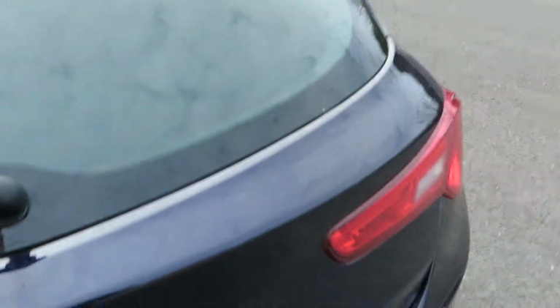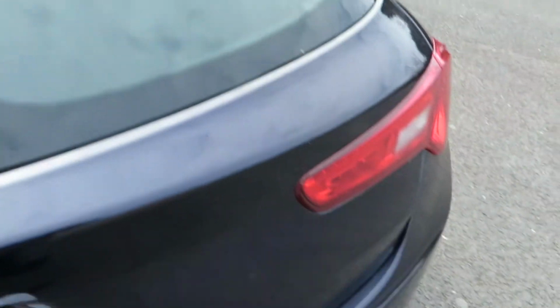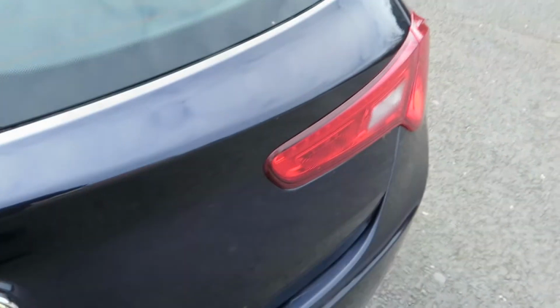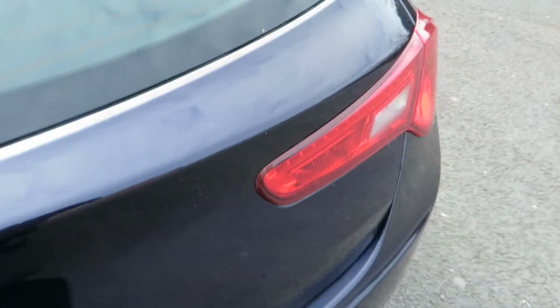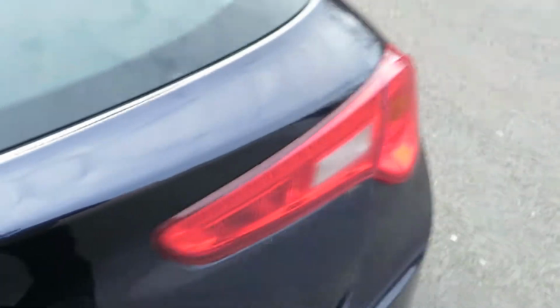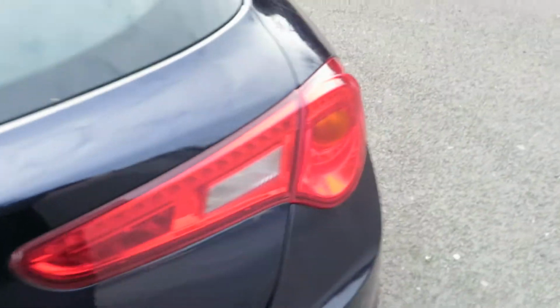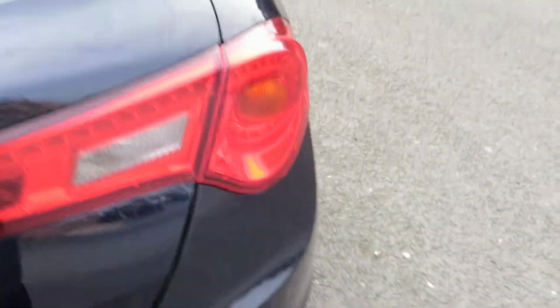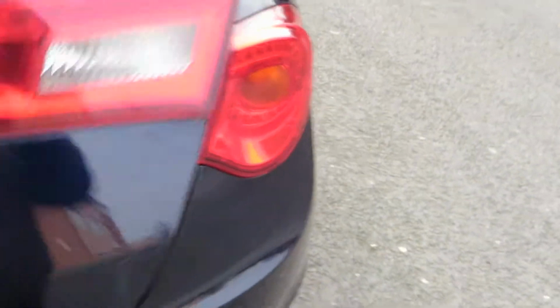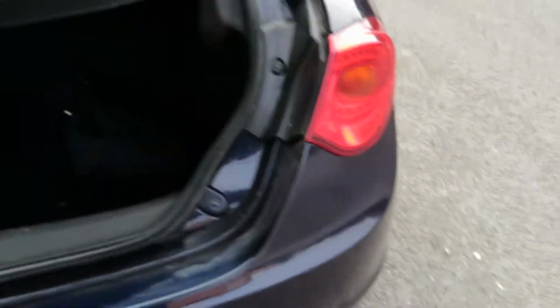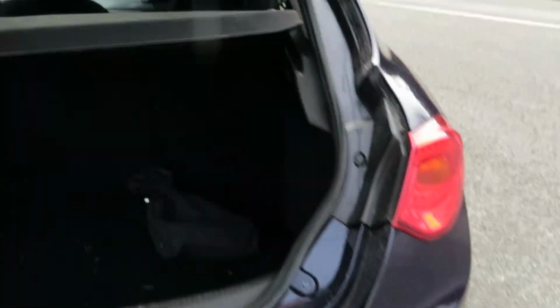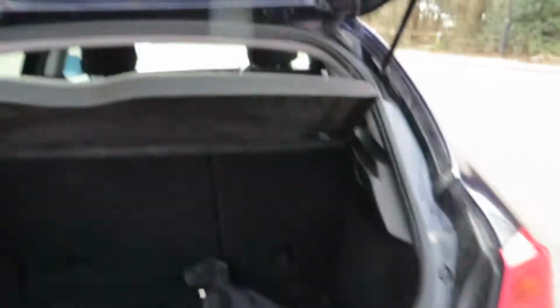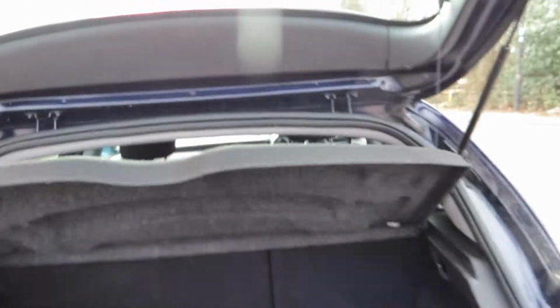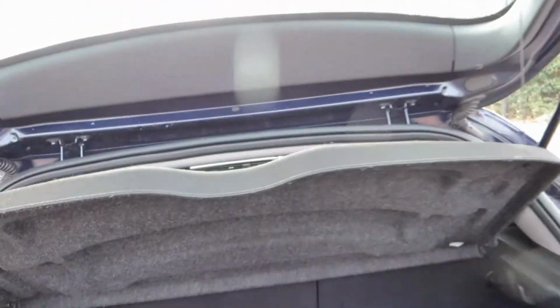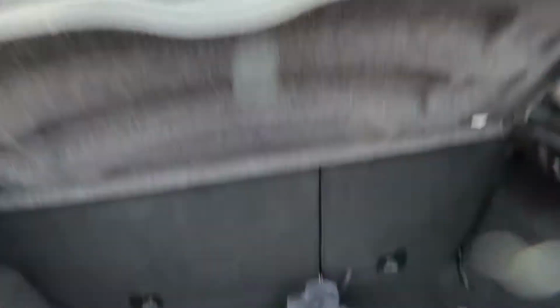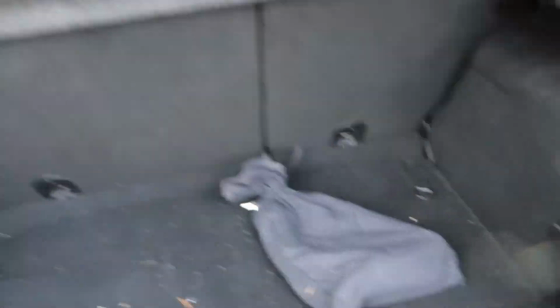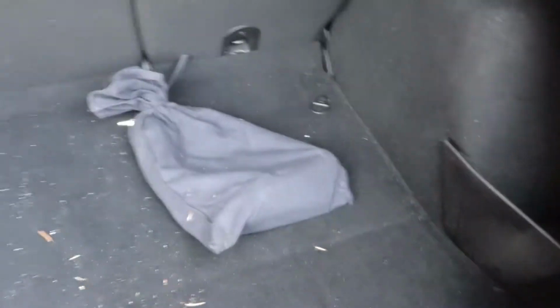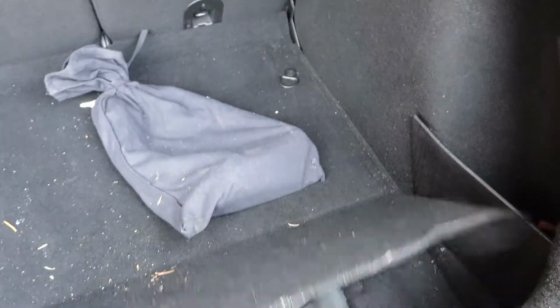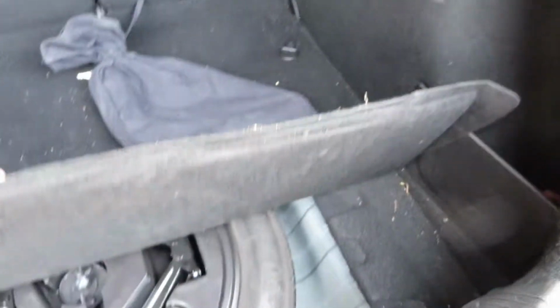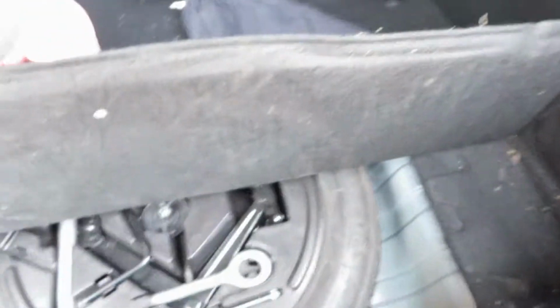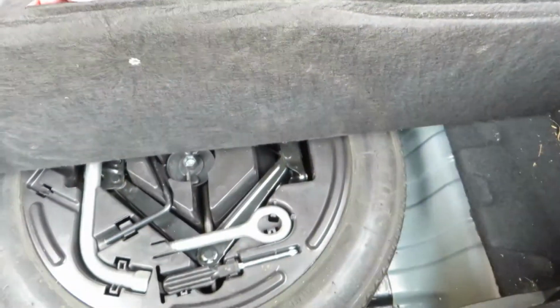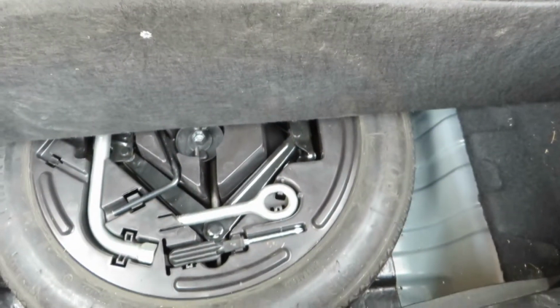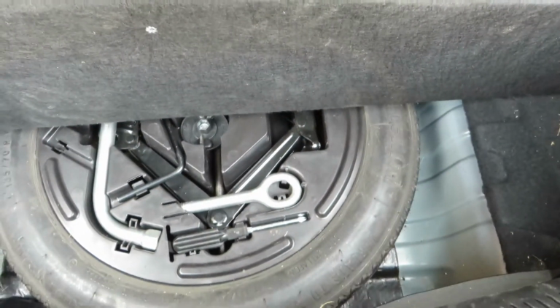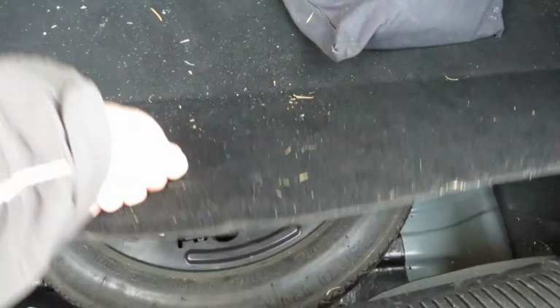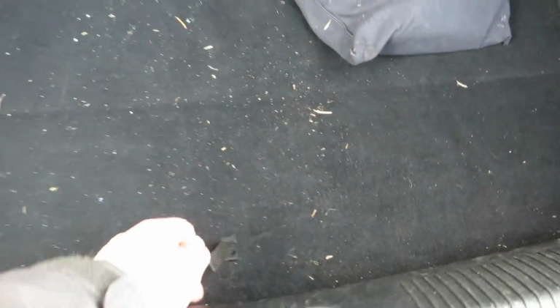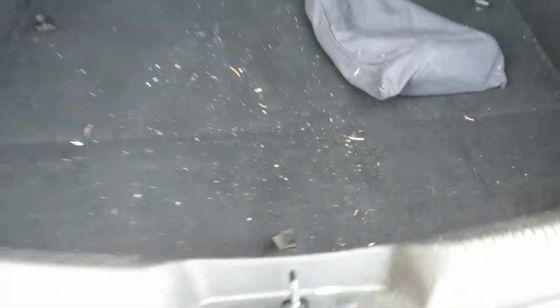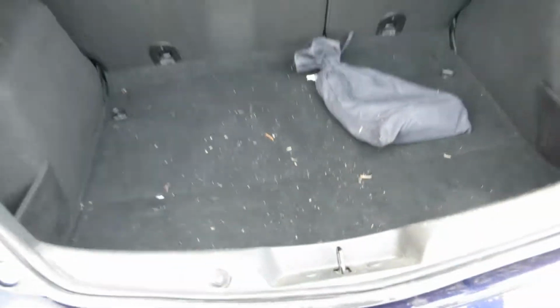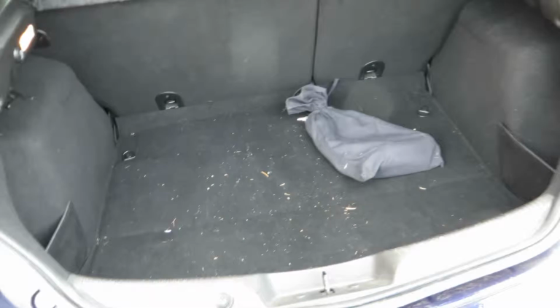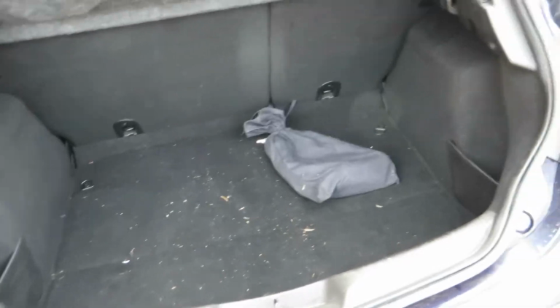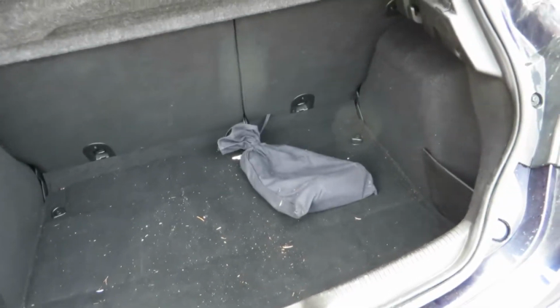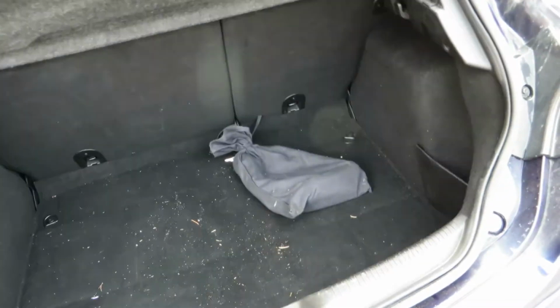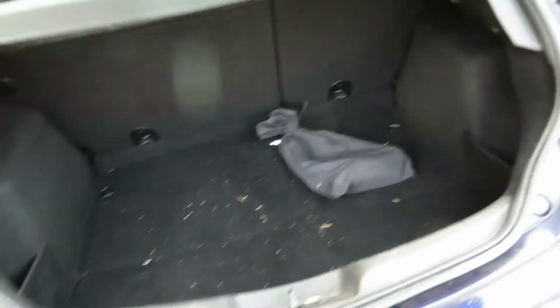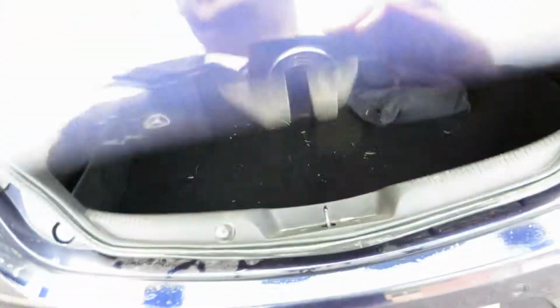If we look in the back of the car, we have got a parcel shelf, and the spare tyre and the tools in there.